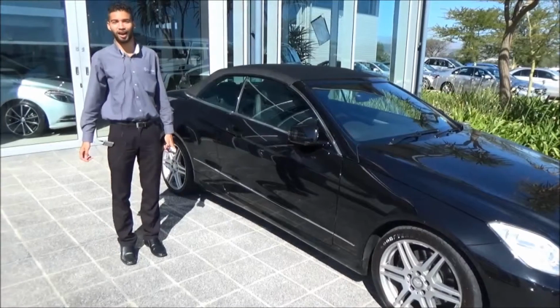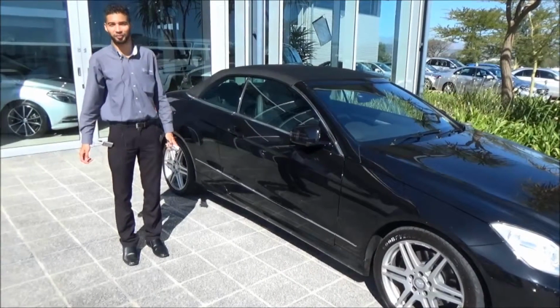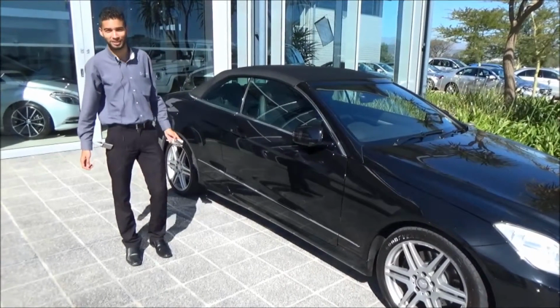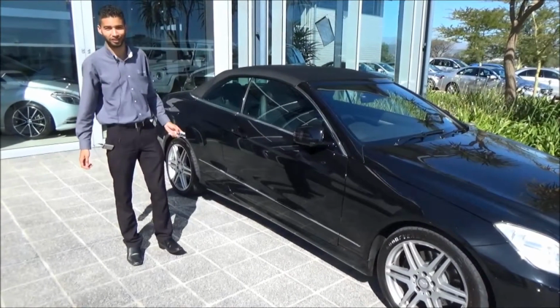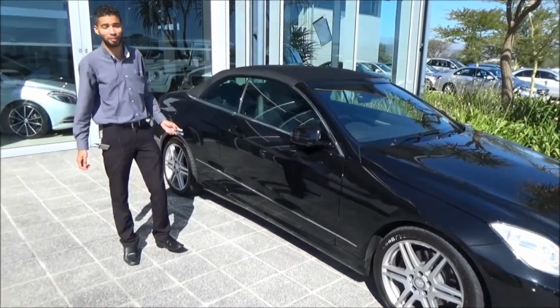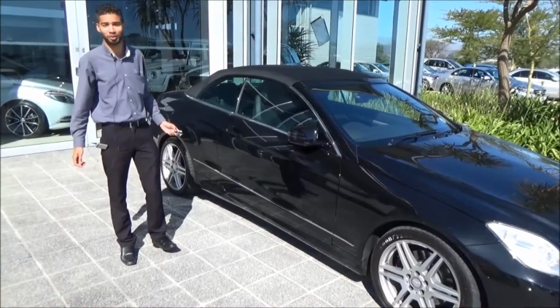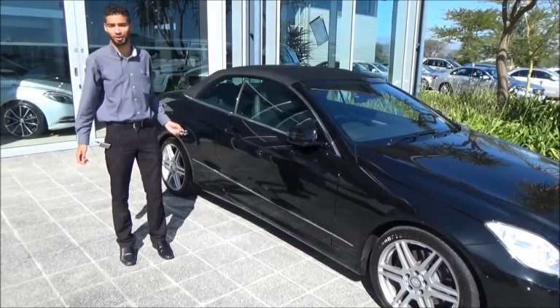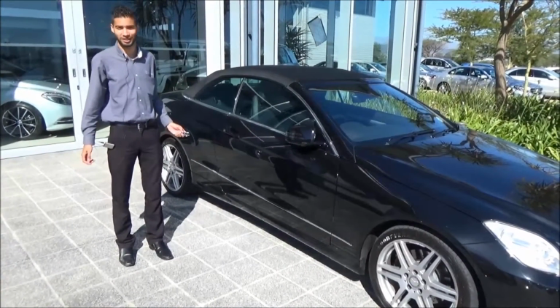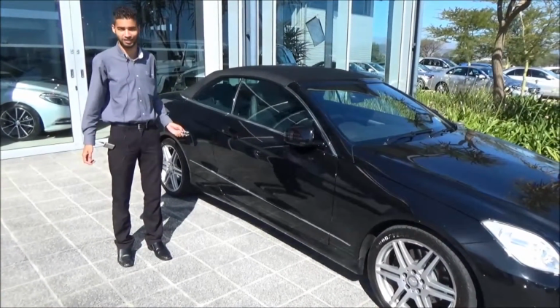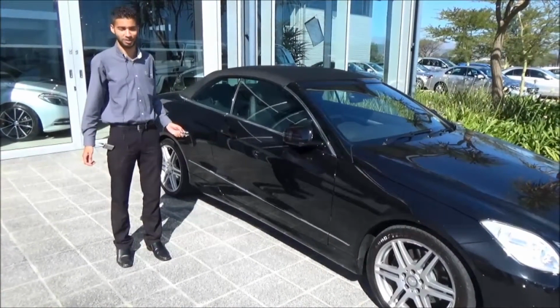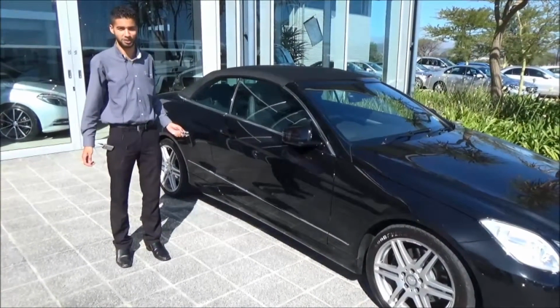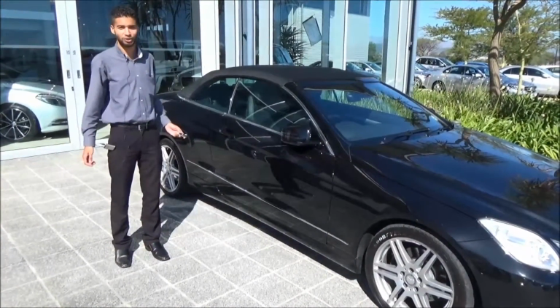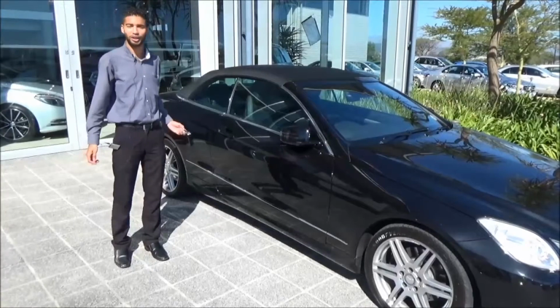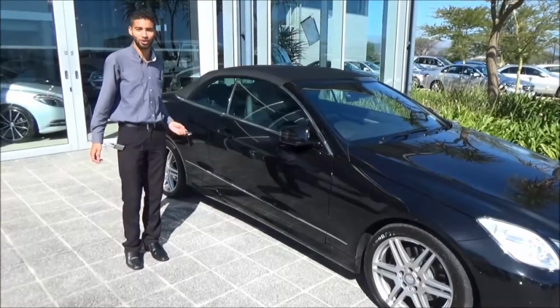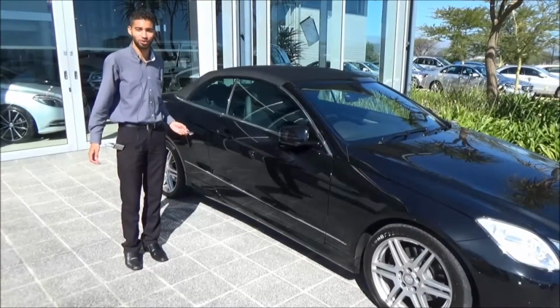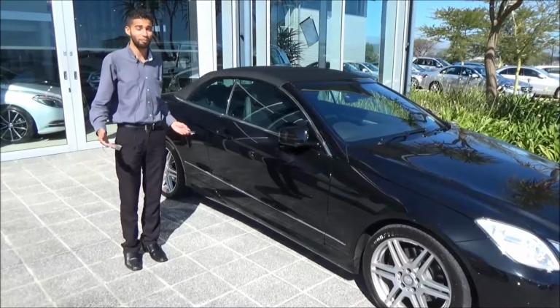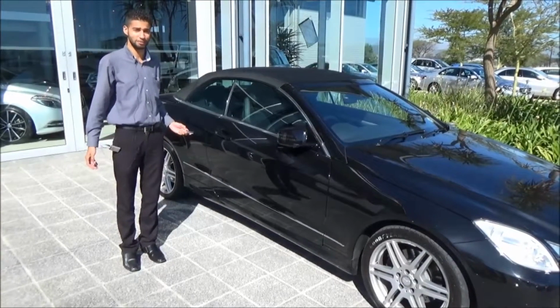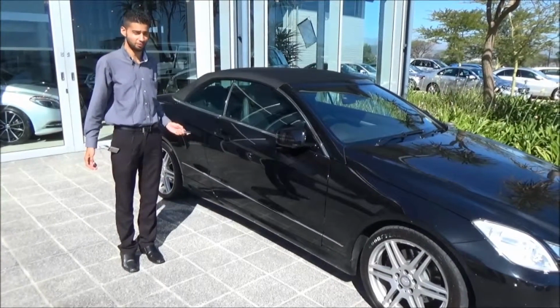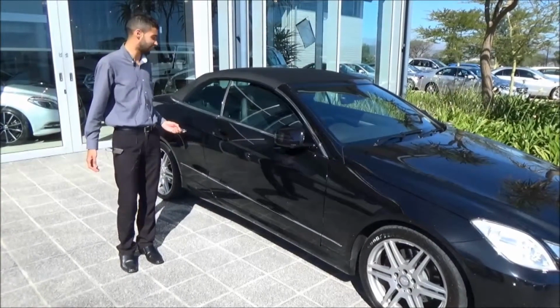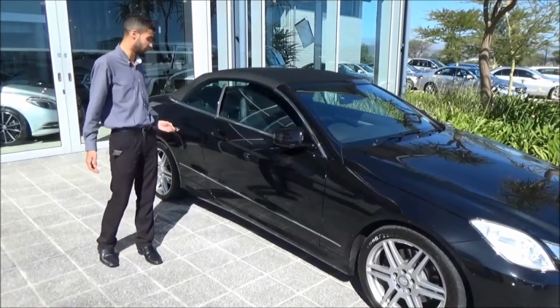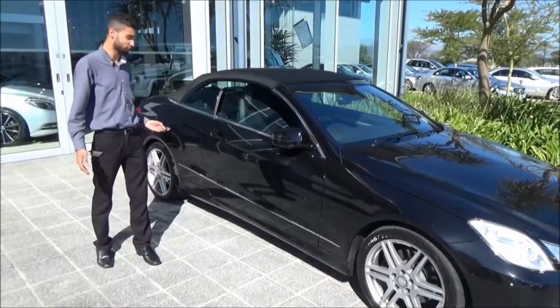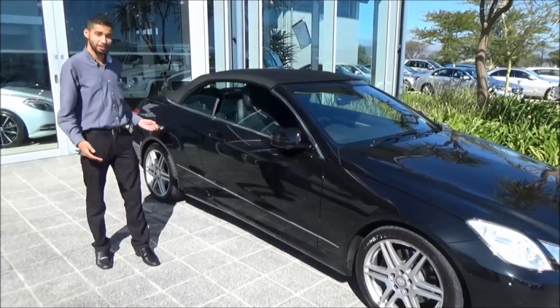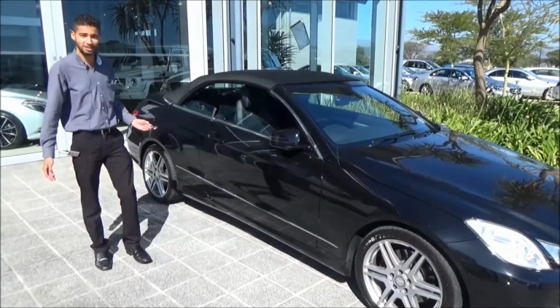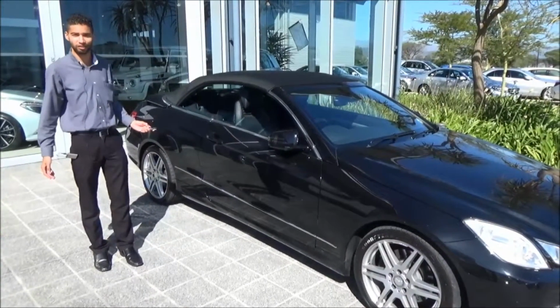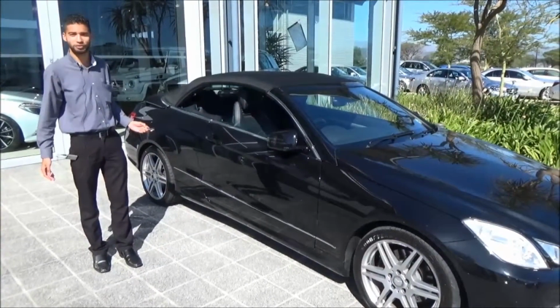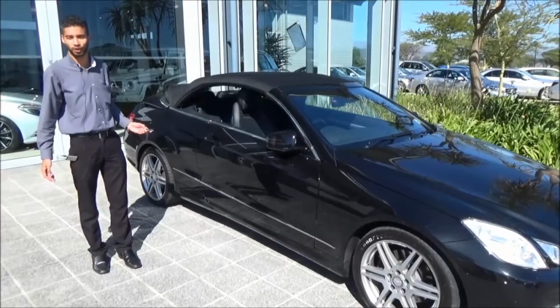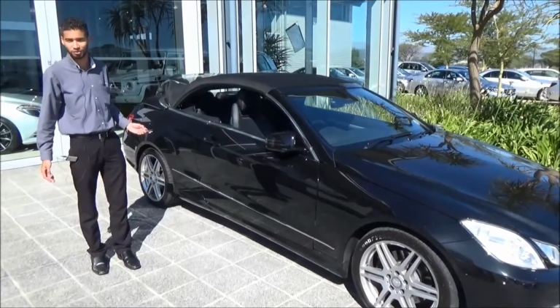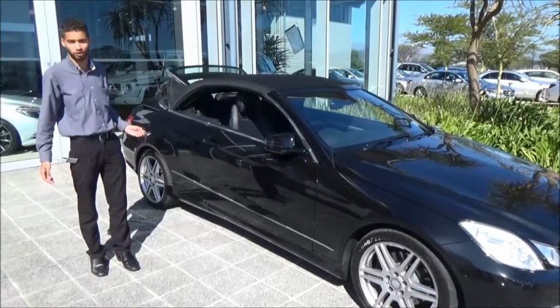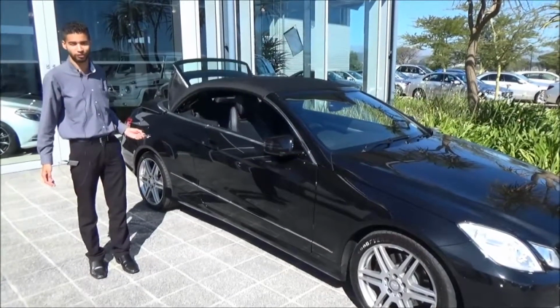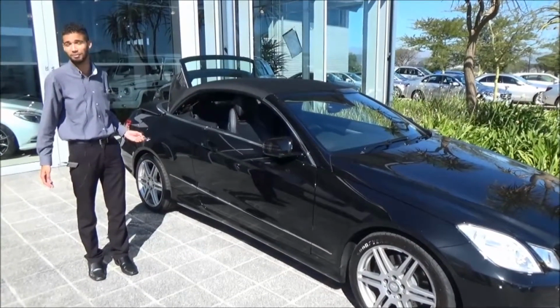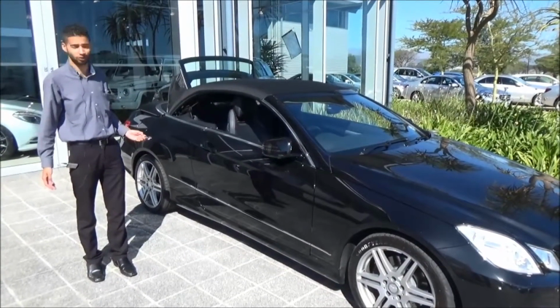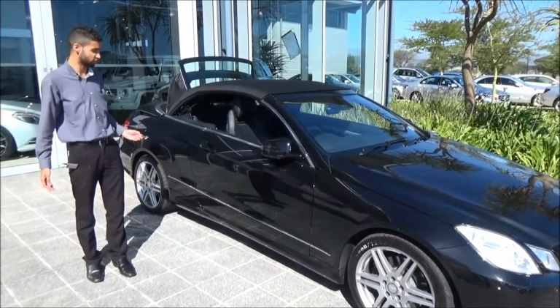Hi, my name is Logan. I'm coming to you from Roller Motors Mercedes-Benz in Somerset West. Today I would like to showcase to you our amazing Mercedes-Benz eCabriolet. This amazing vehicle, which is fitted with an AMG sports package, is in immaculate condition.